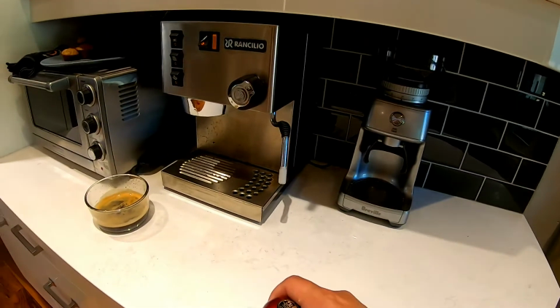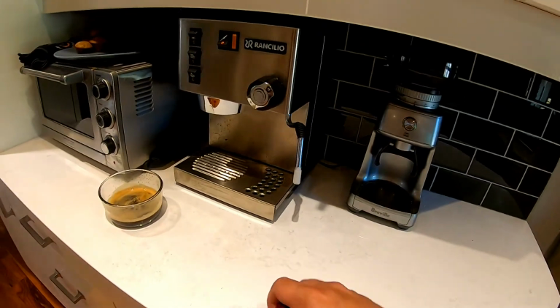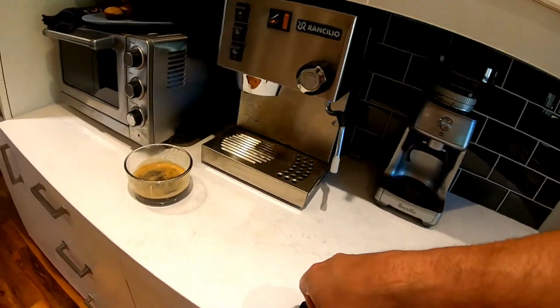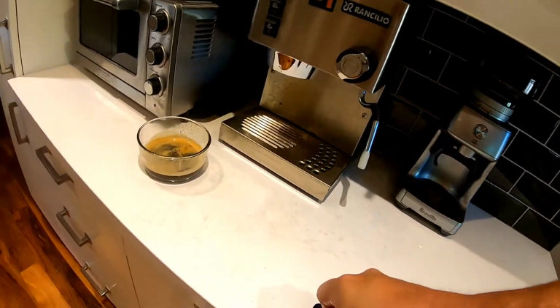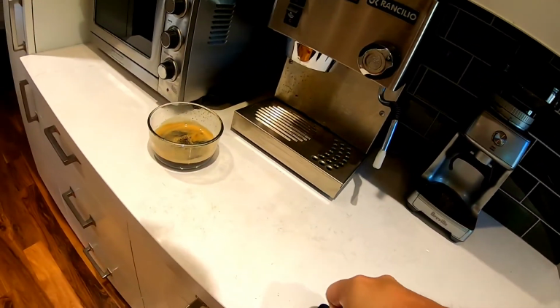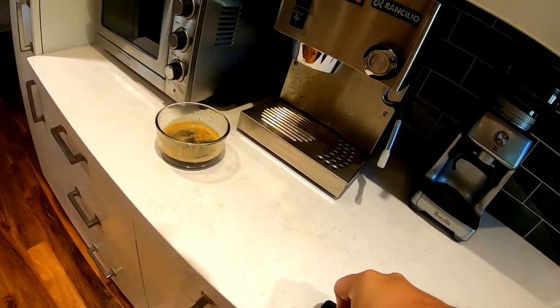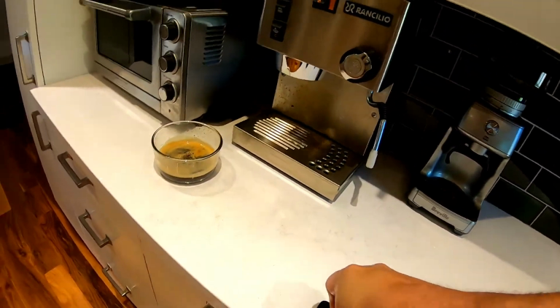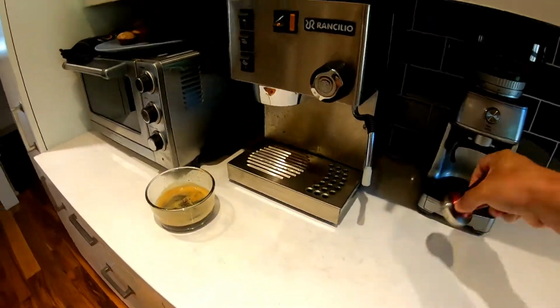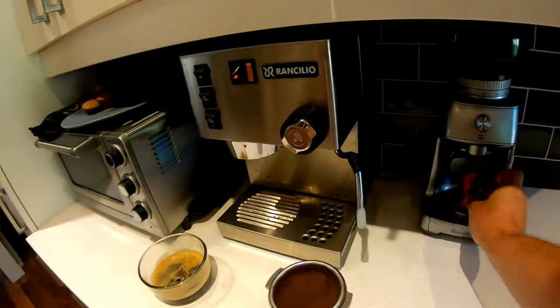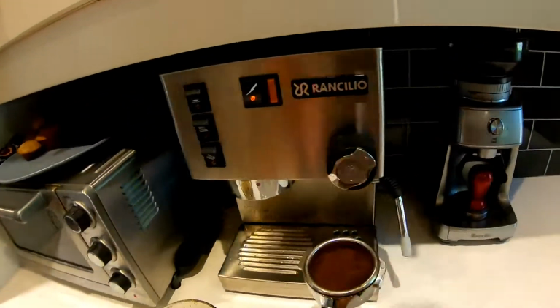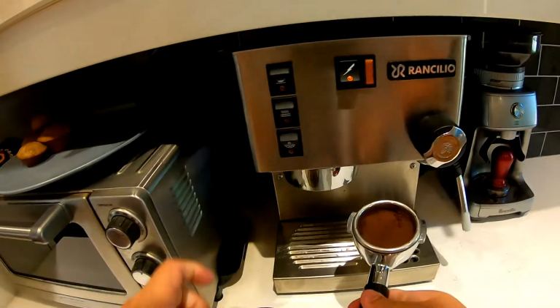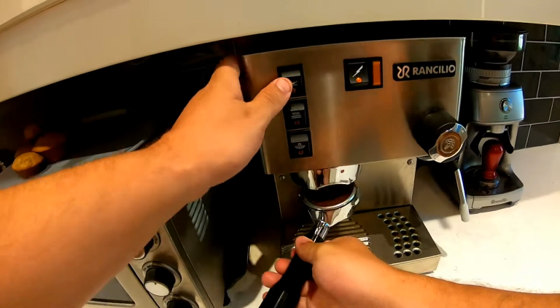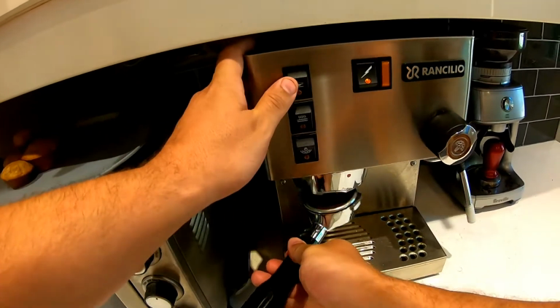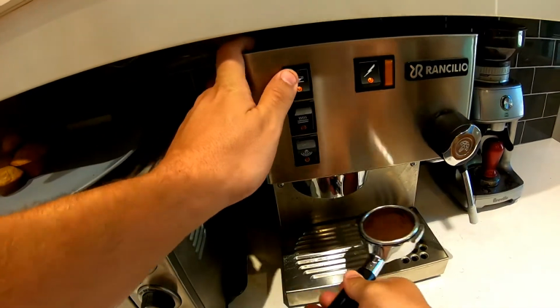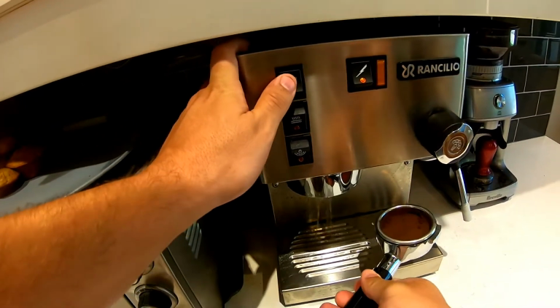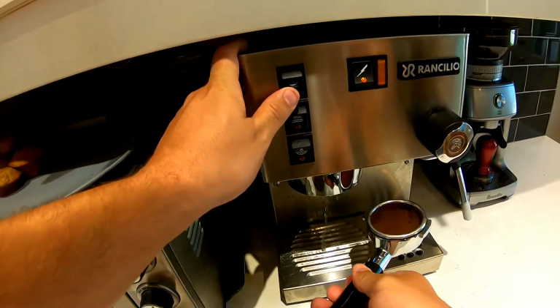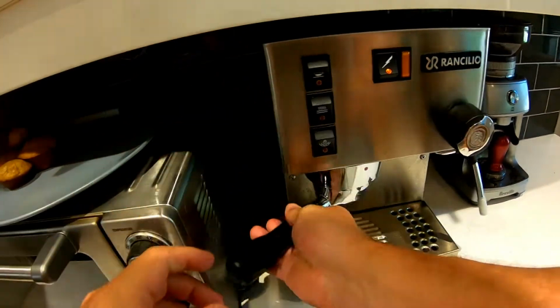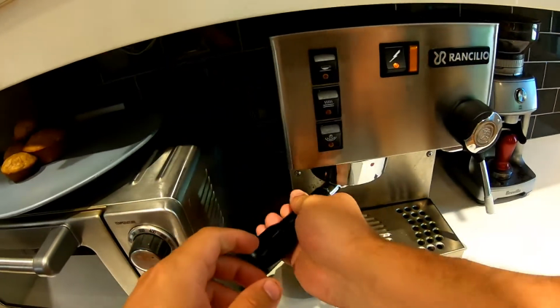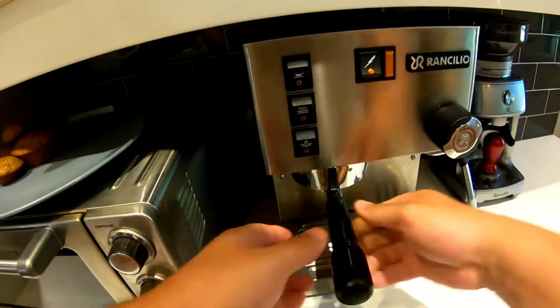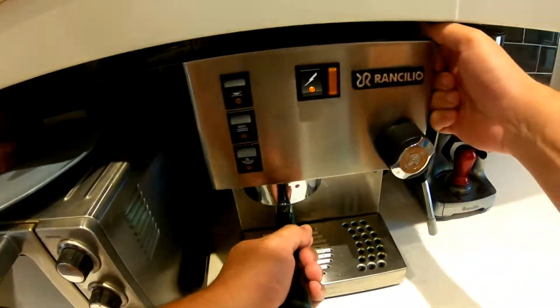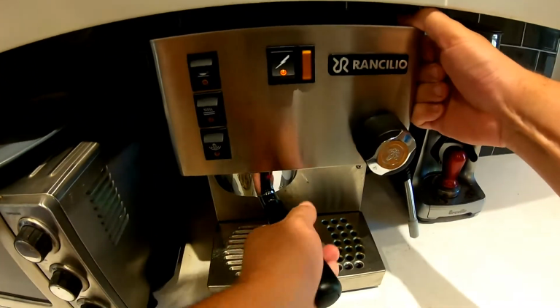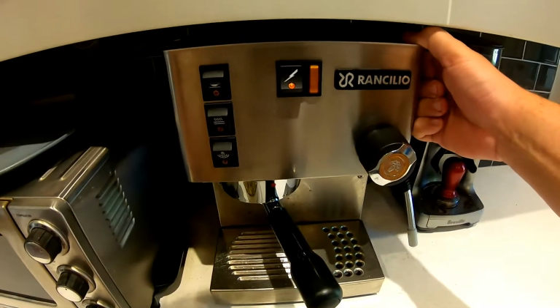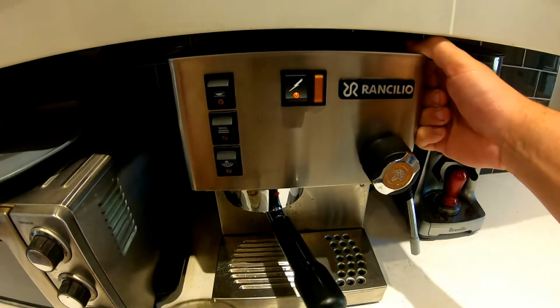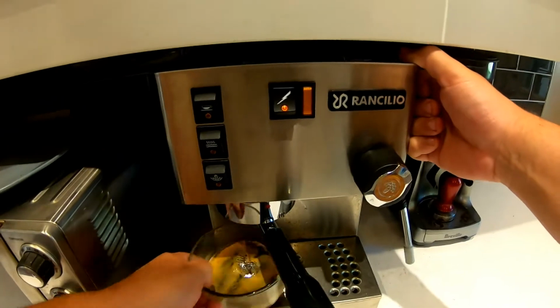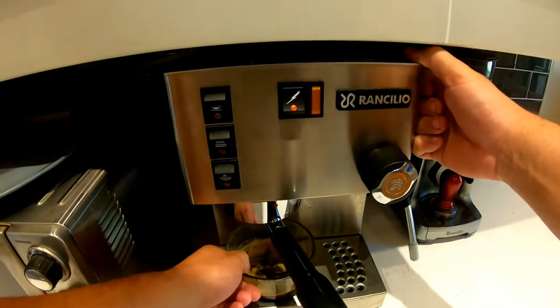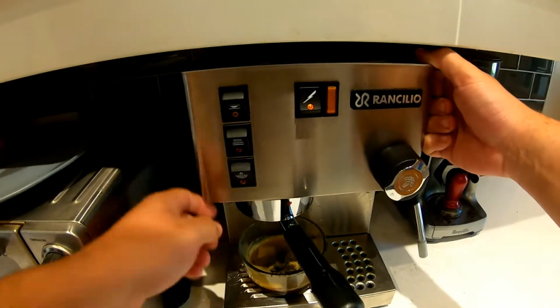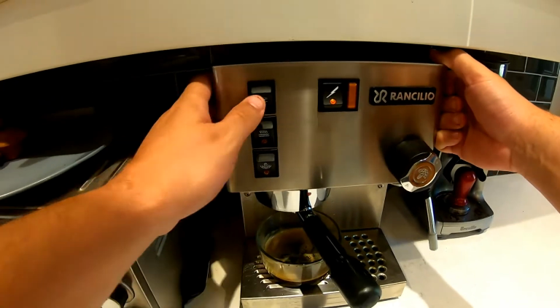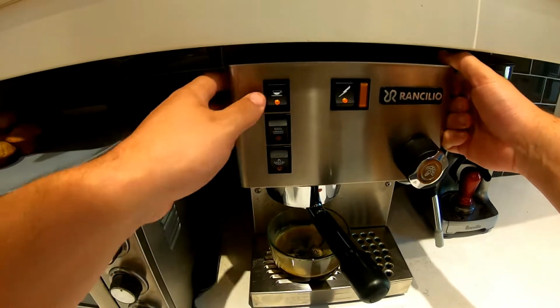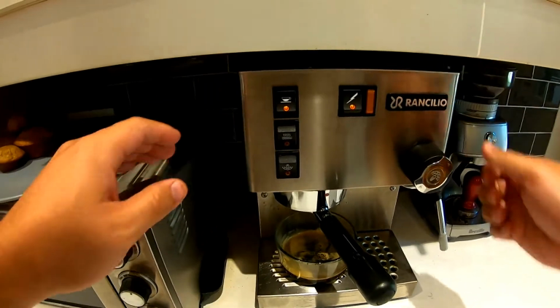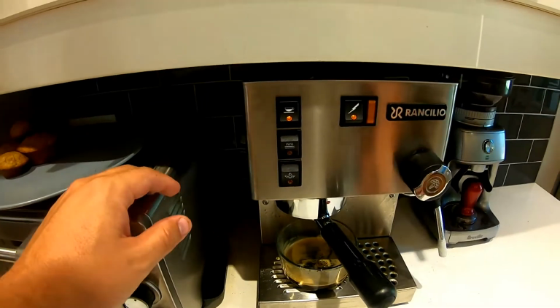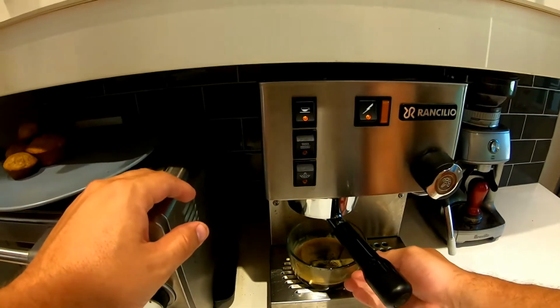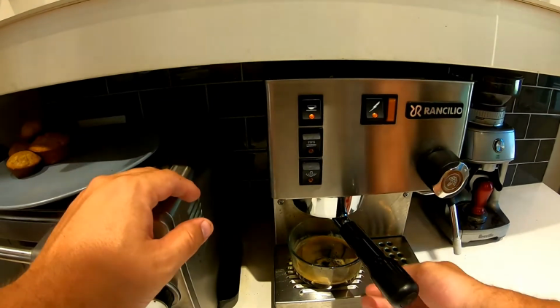I'll try to put the link in the description for how much to use if you're using instant coffee or regular coffee. Just flush the portafilter, turn it on — we're gonna pull a second double shot here.